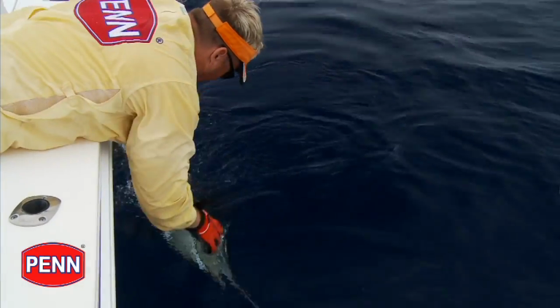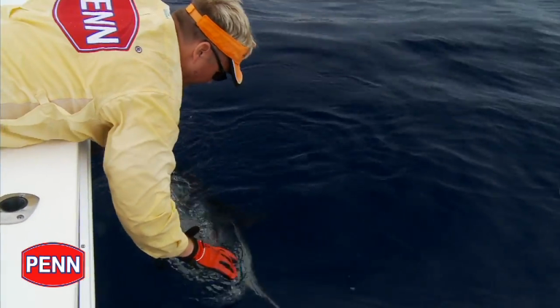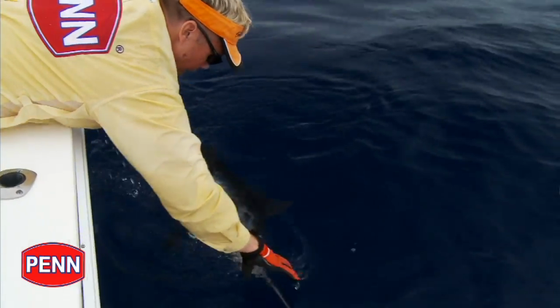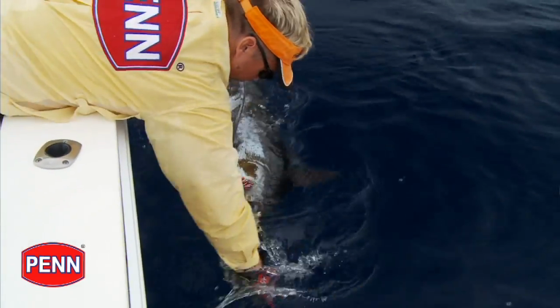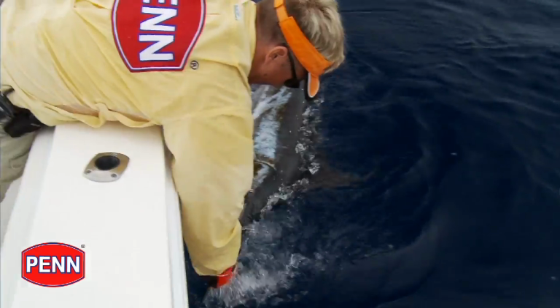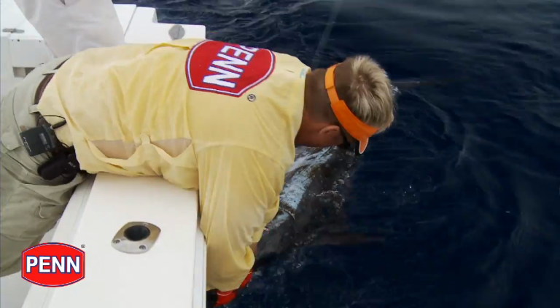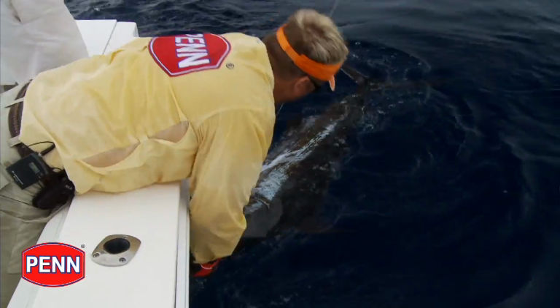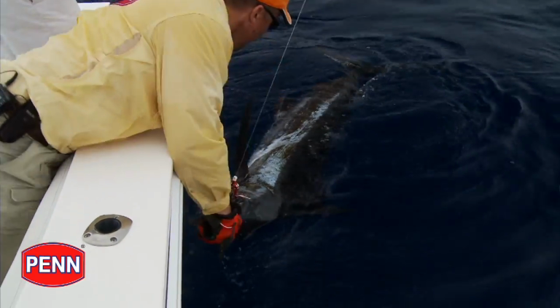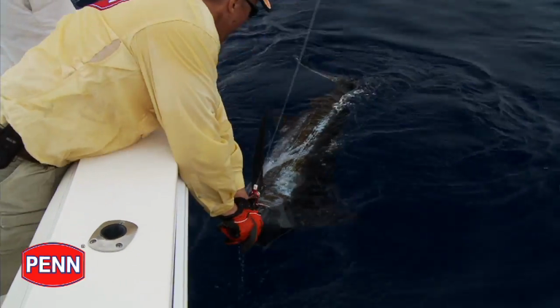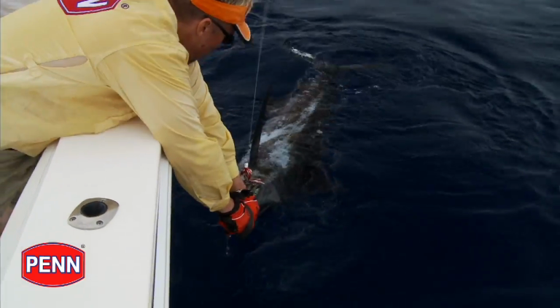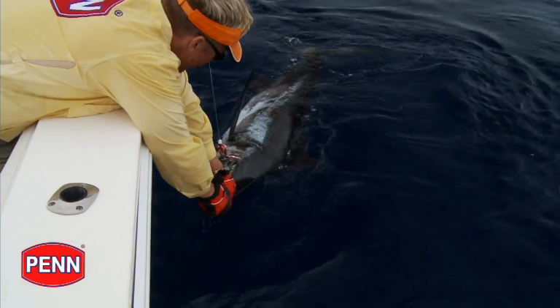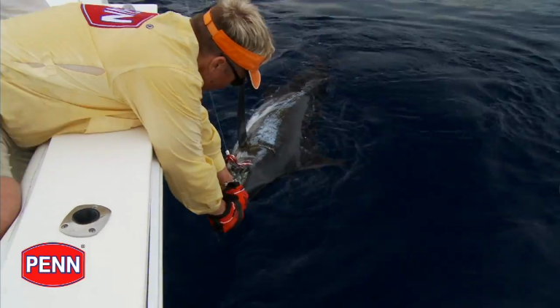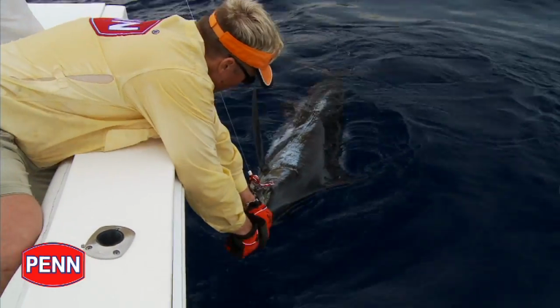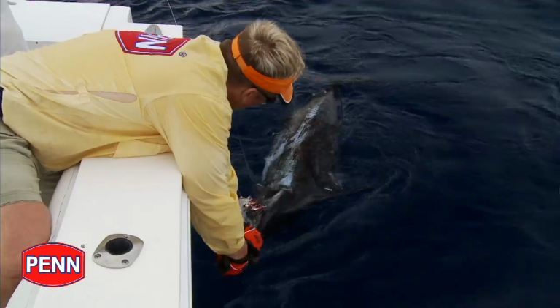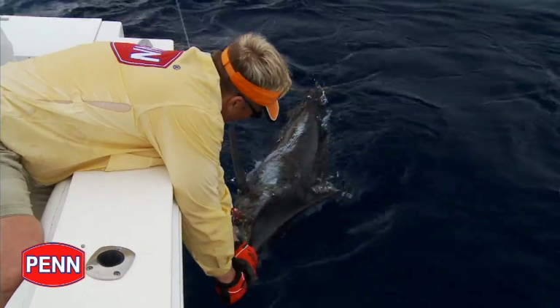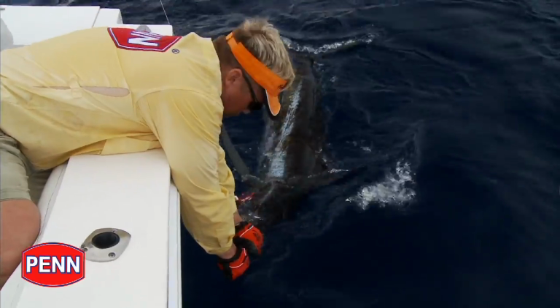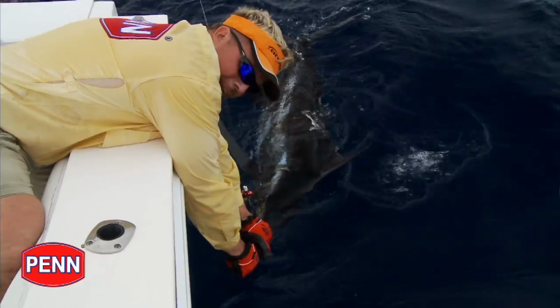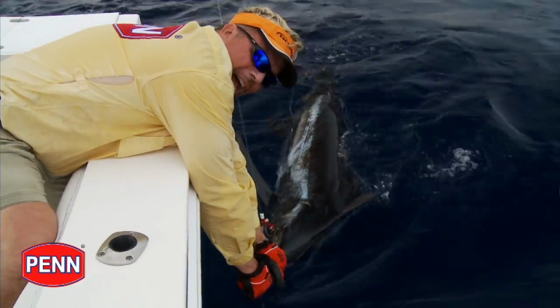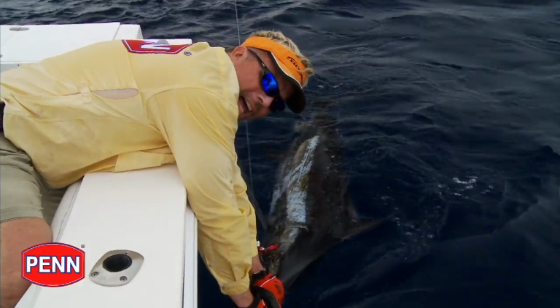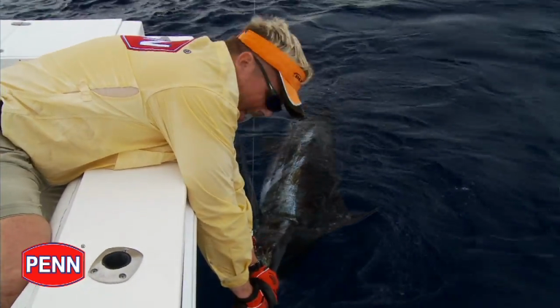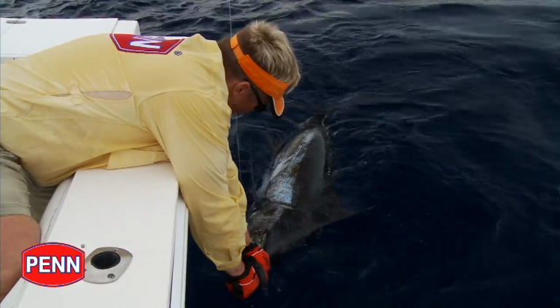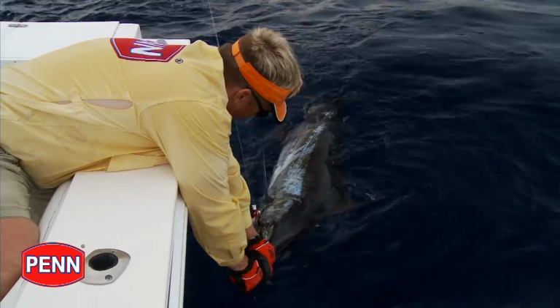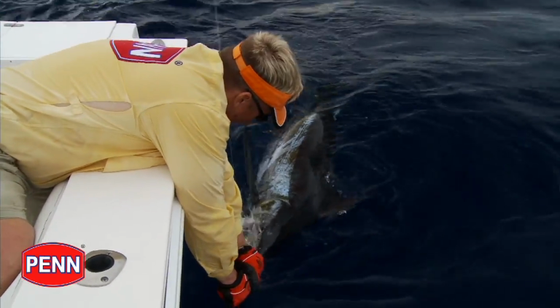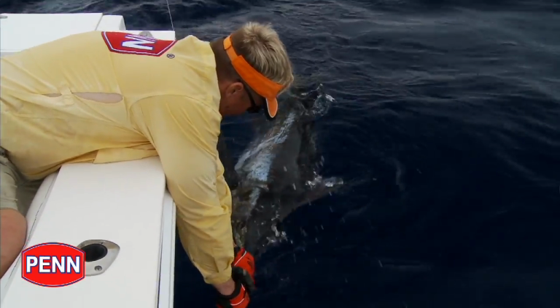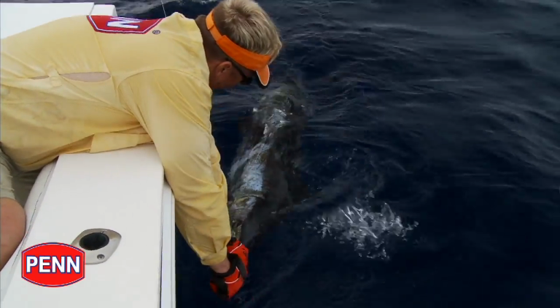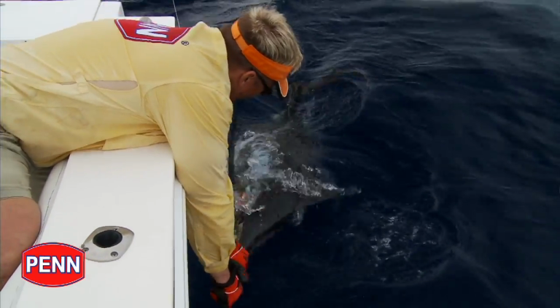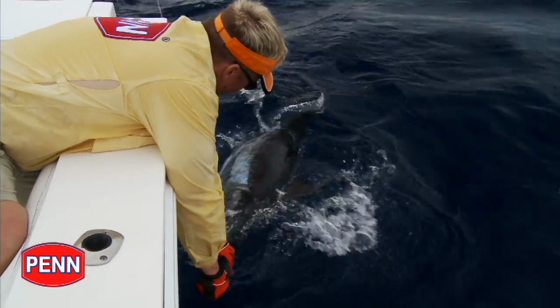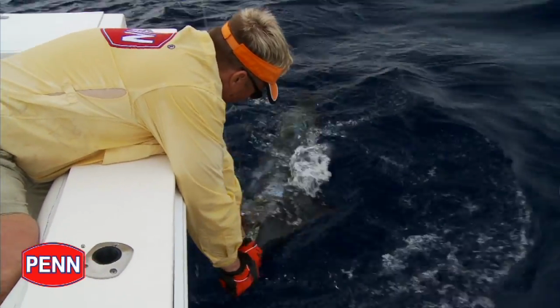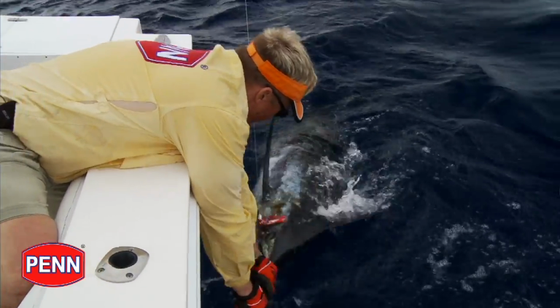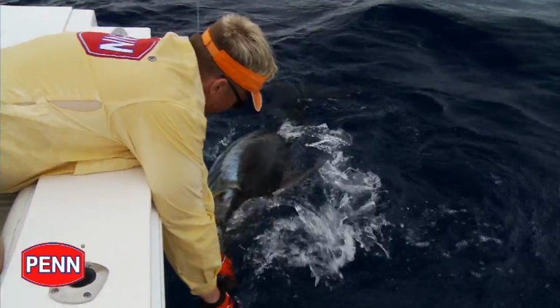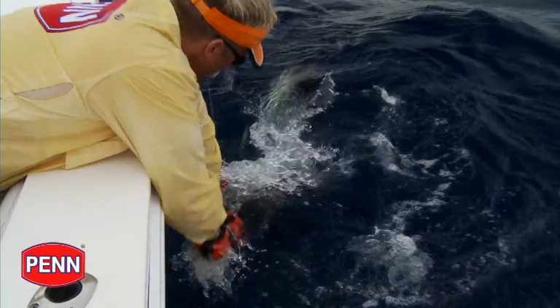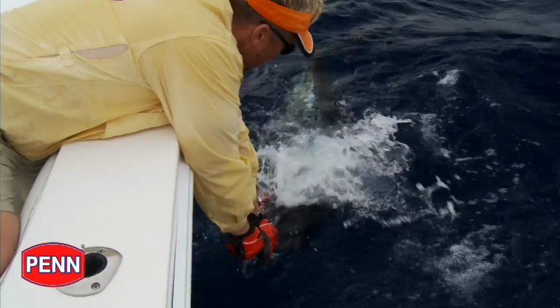If you're like me, you're probably going to take the Penn Torque Star Drag and stretch the envelope a little bit. I've been known to take the 40 size and put 50 pound braid on it and go after marlin, stuff like that.